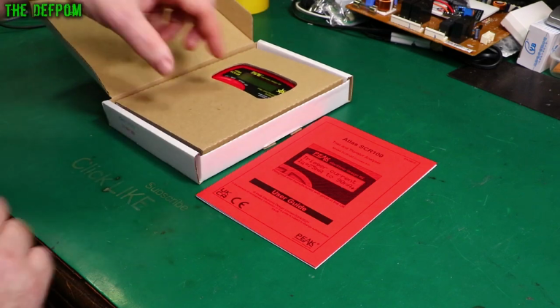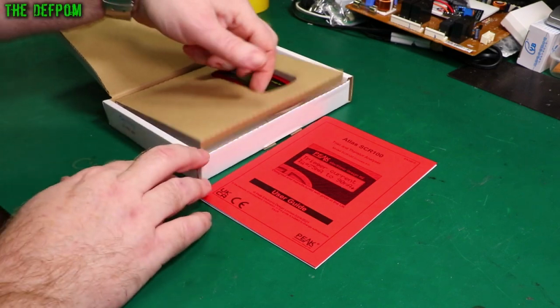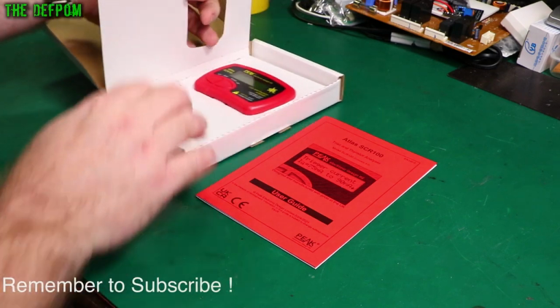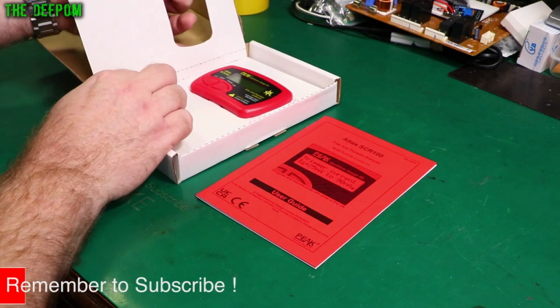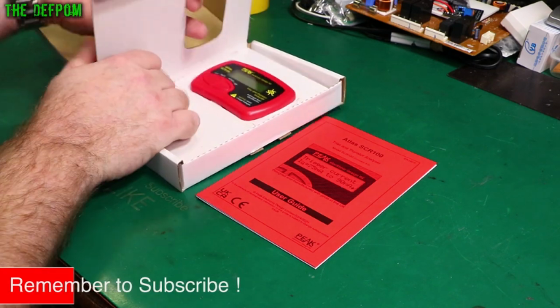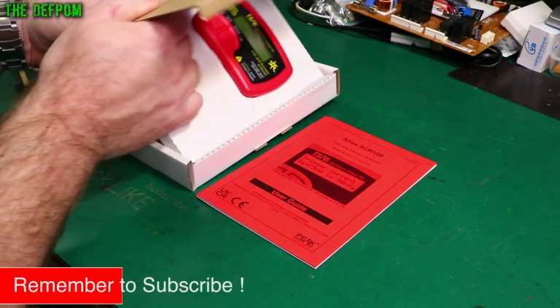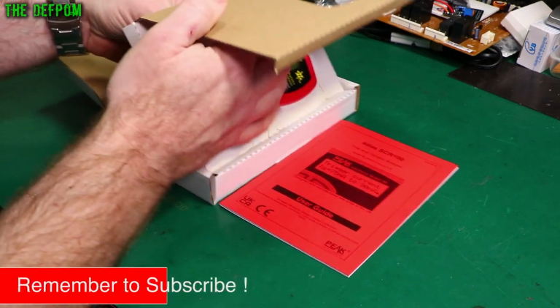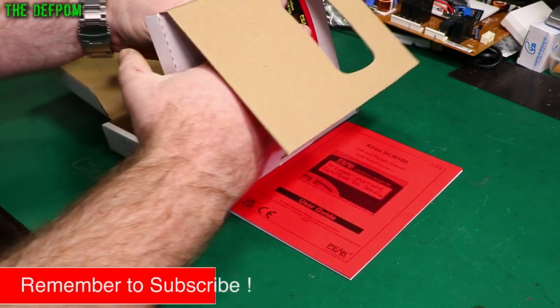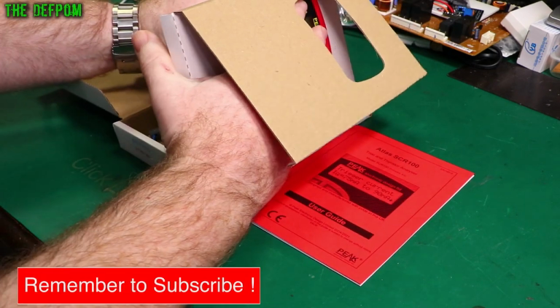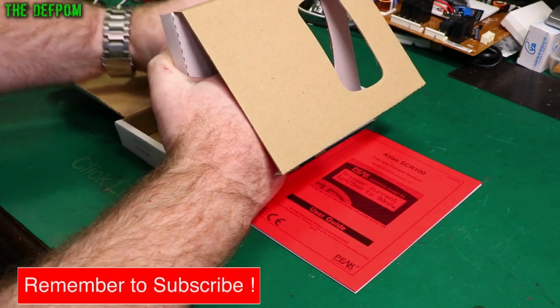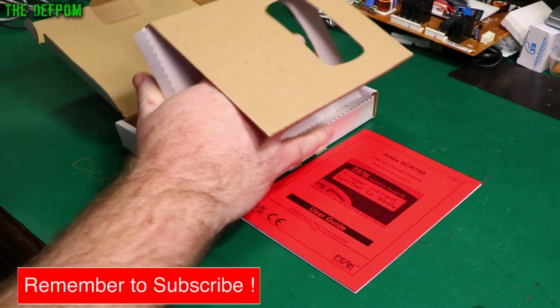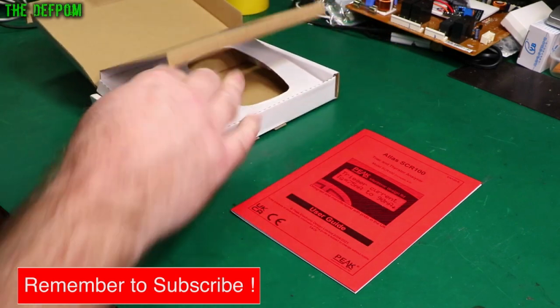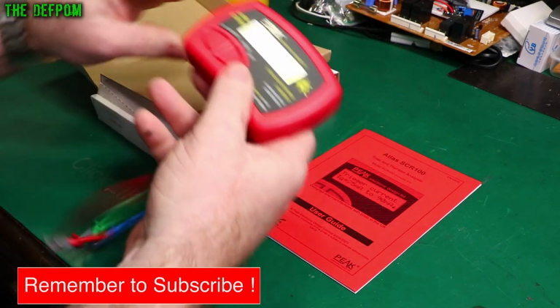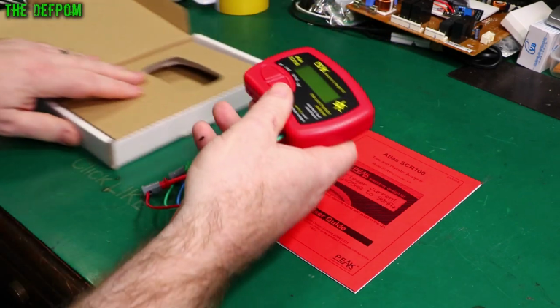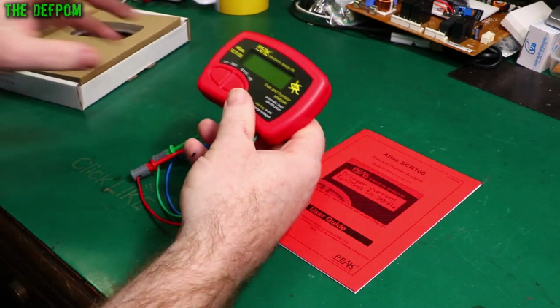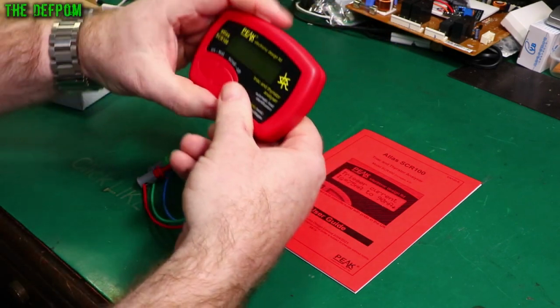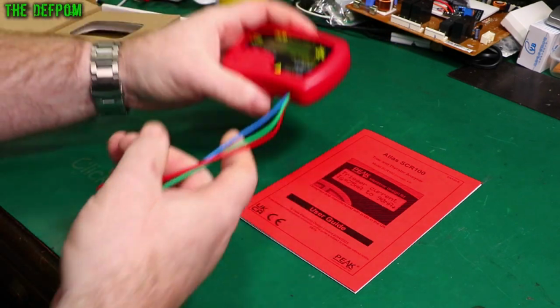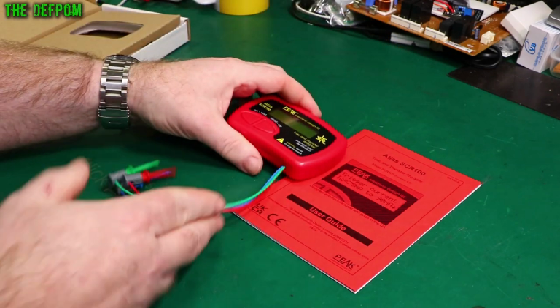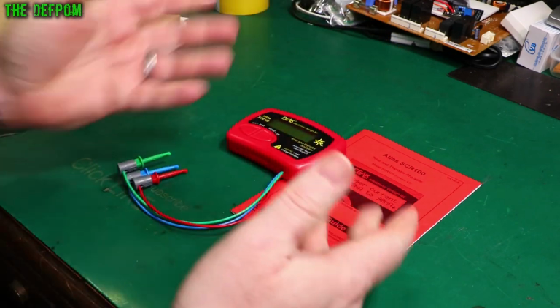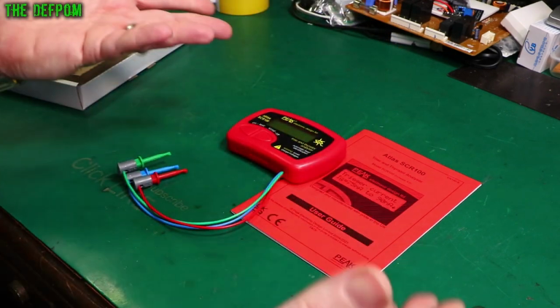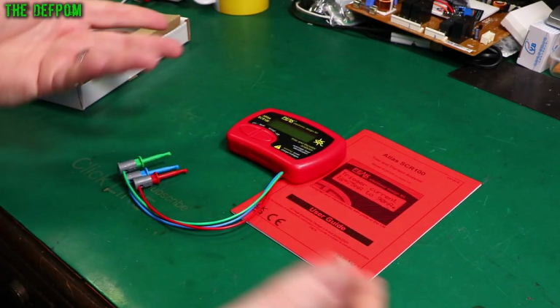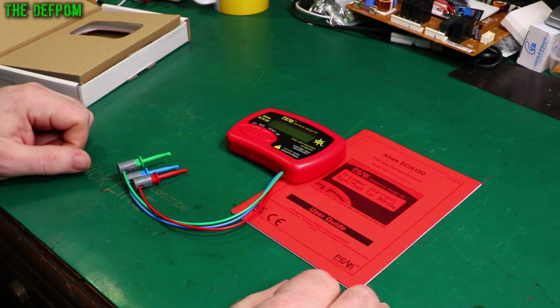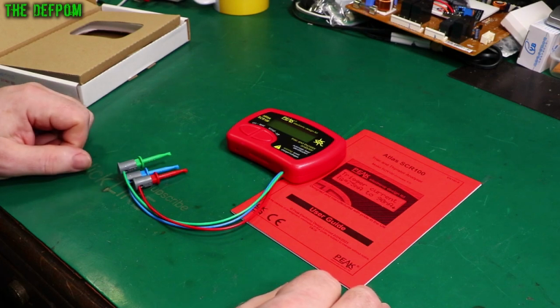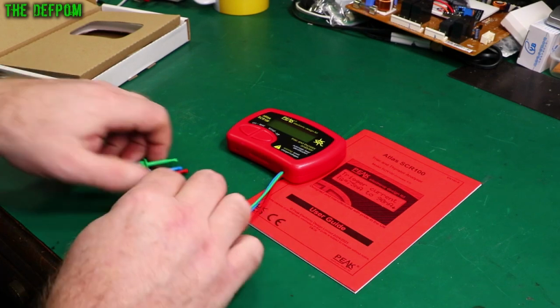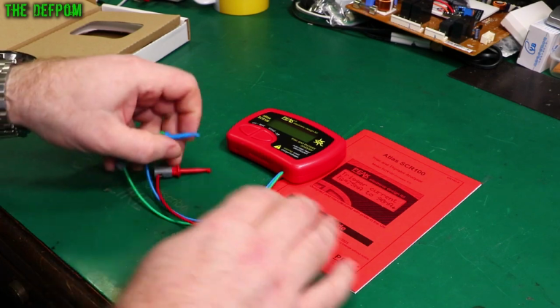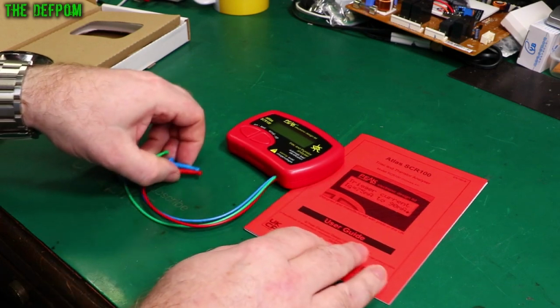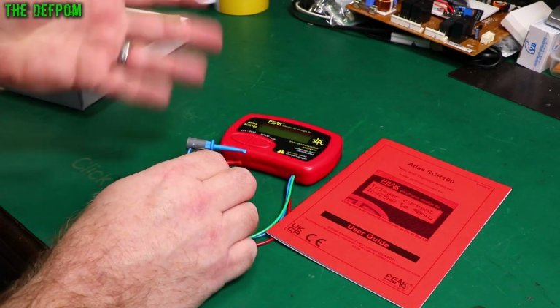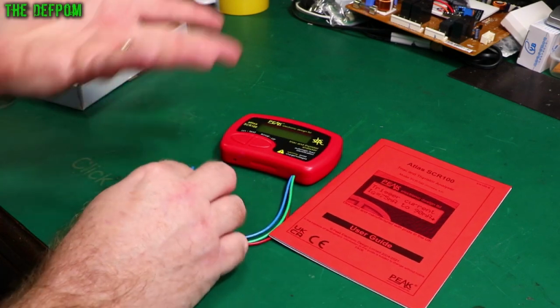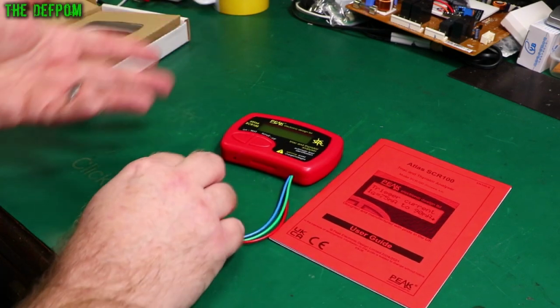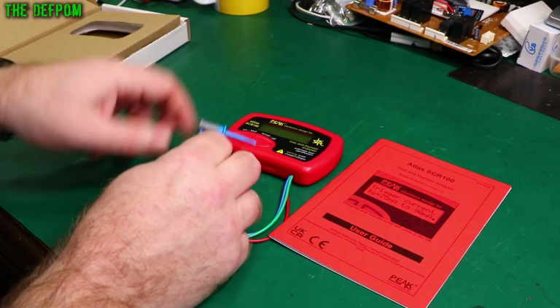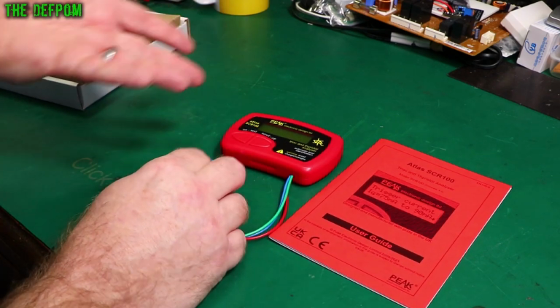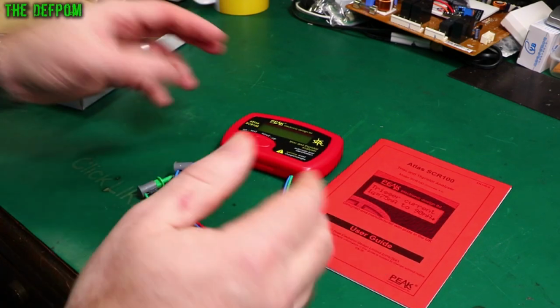Let's get the thing out of the box. It's always nicely packaged — all the meters are packaged this way. I did actually show this briefly in a mailbag before, so I've already kind of featured it, but we'll do a proper review now.